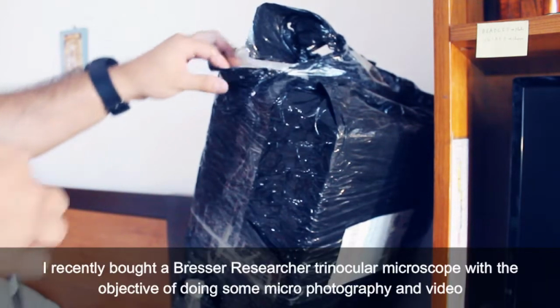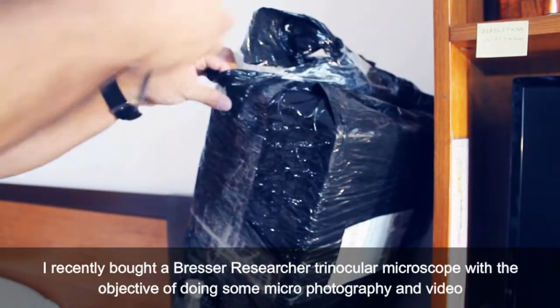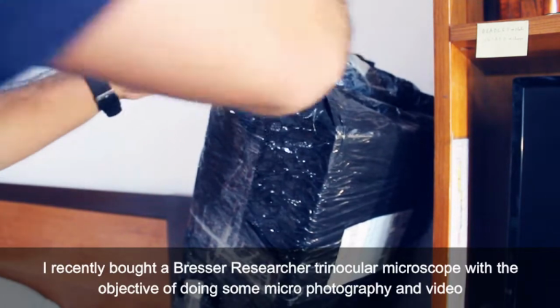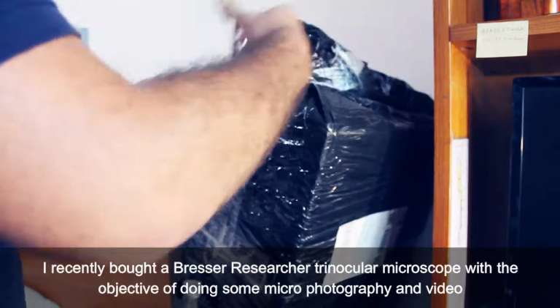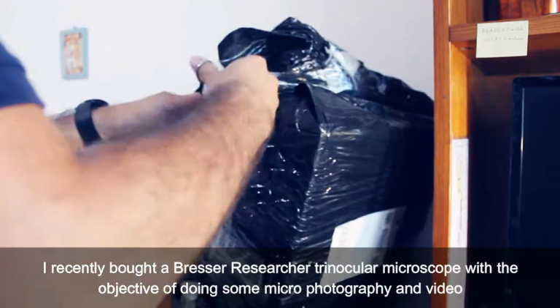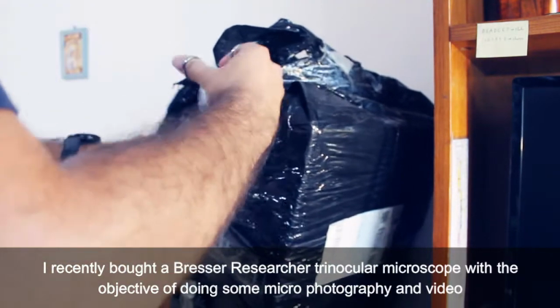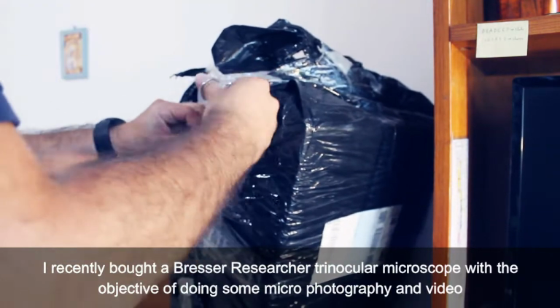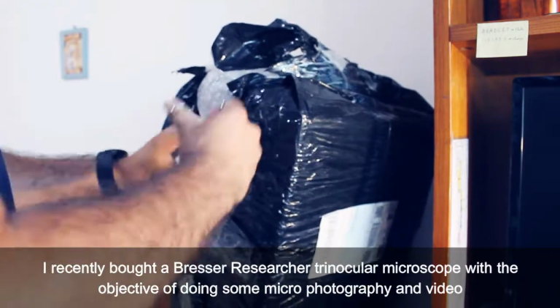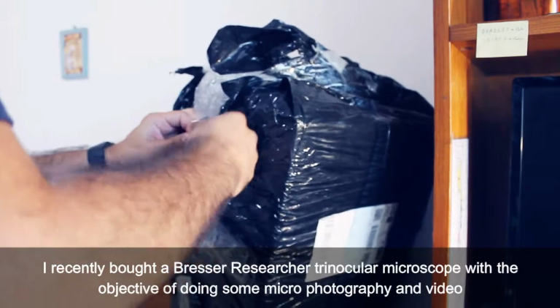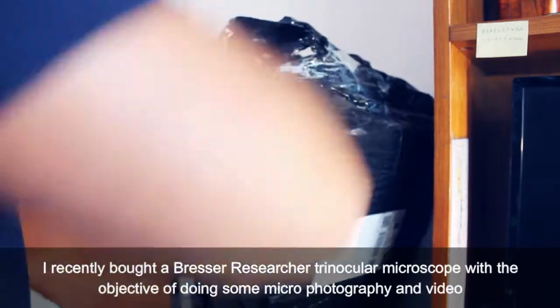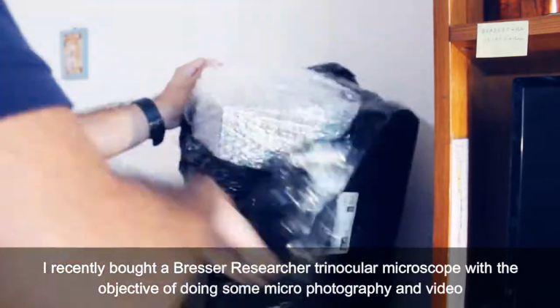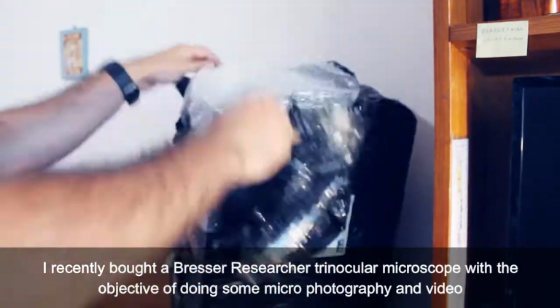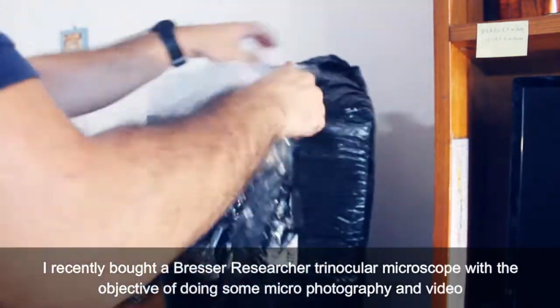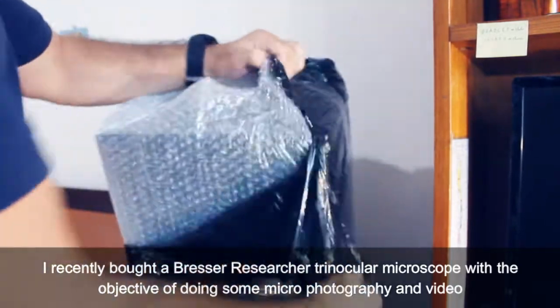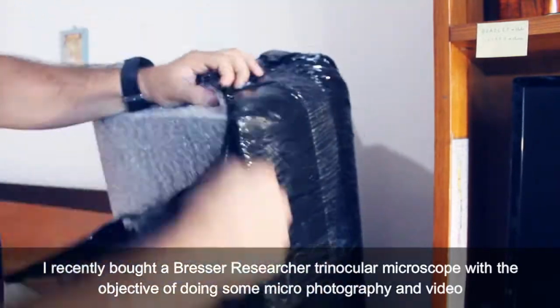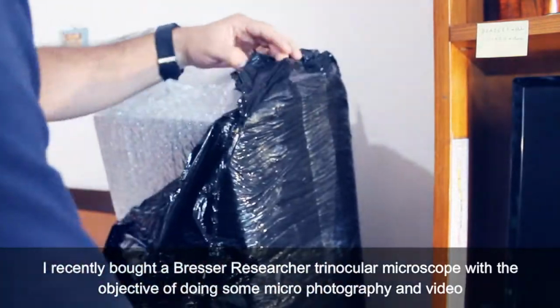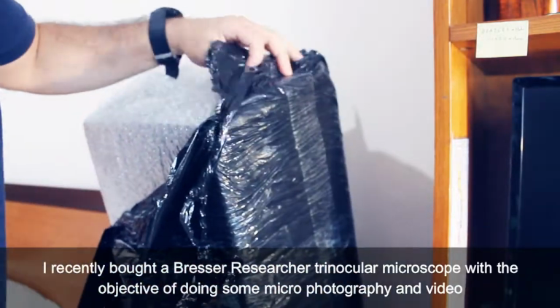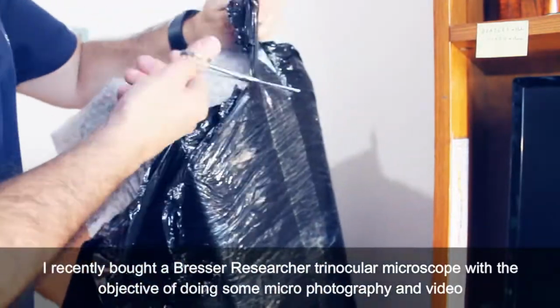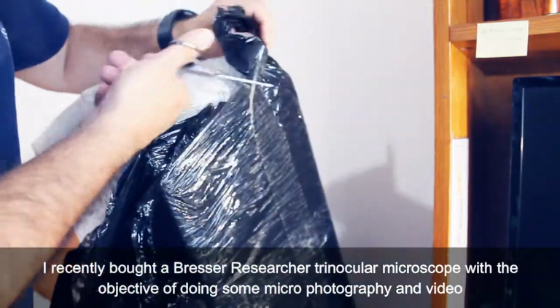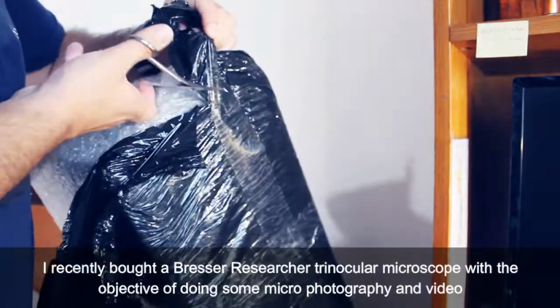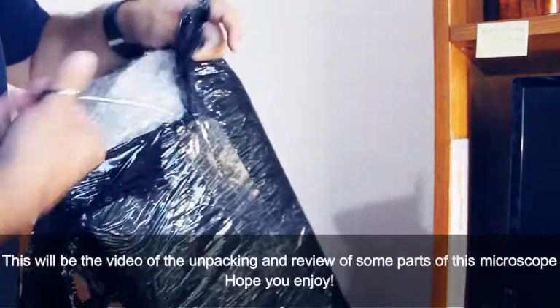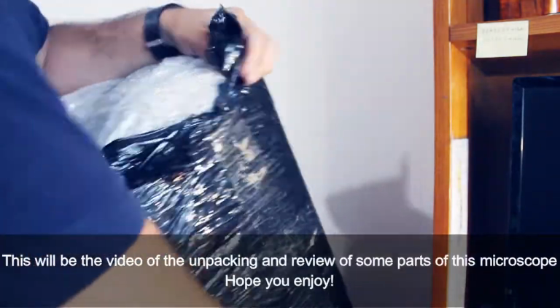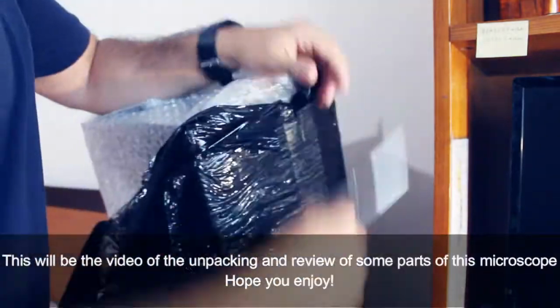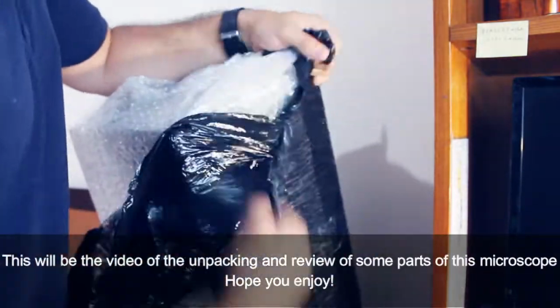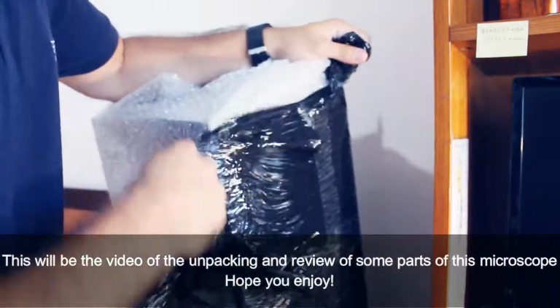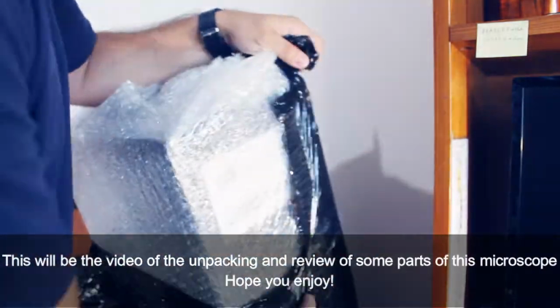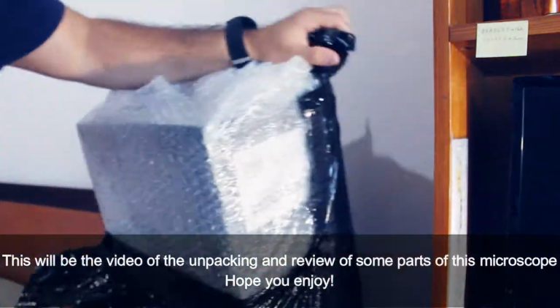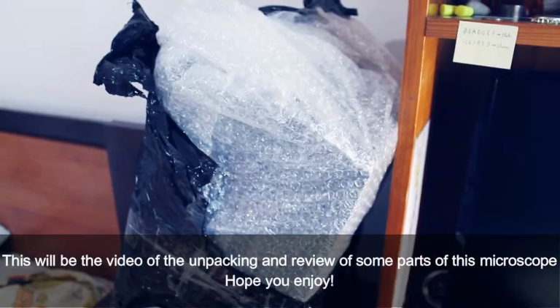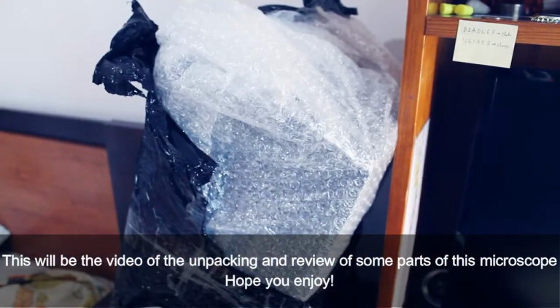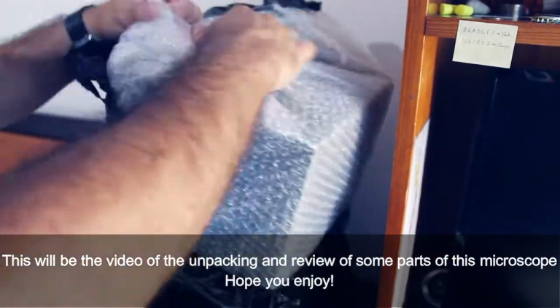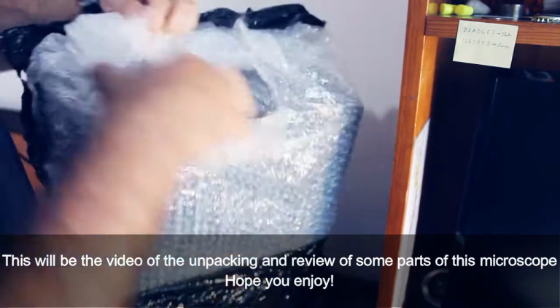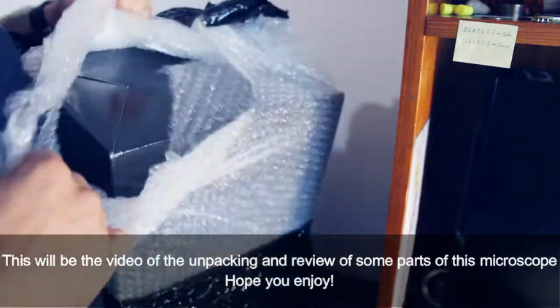I recently bought a Braxer Research Trinocular Microscope with the objective of doing some microscope photography and video. This will be the video of the unpacking and review of some parts of this microscope. Hope you enjoy.